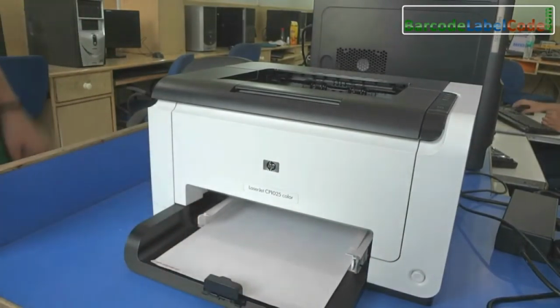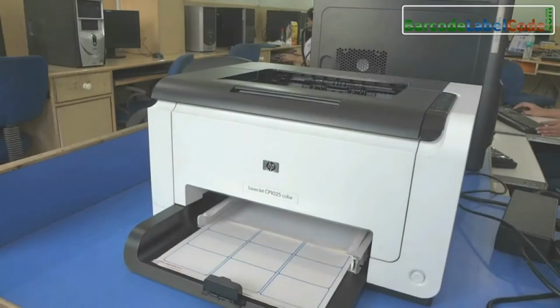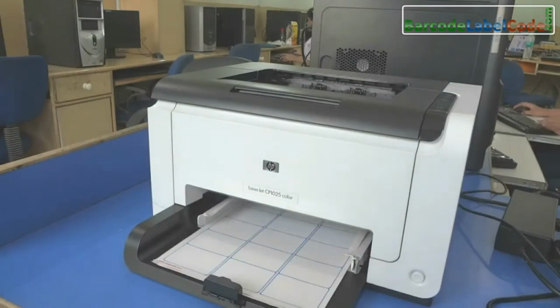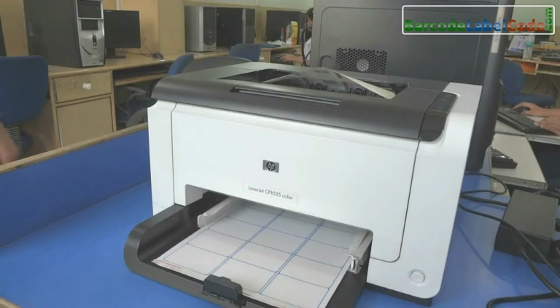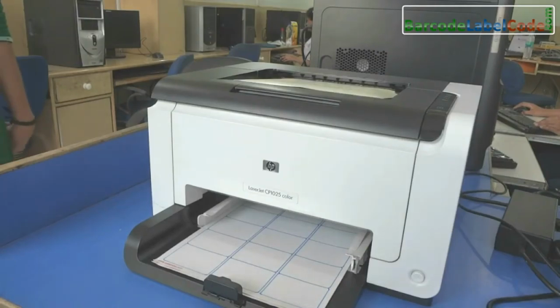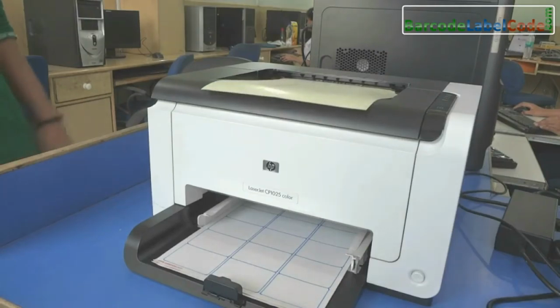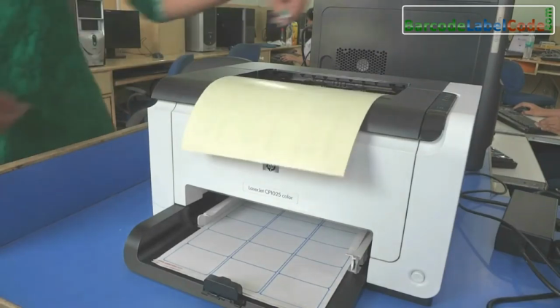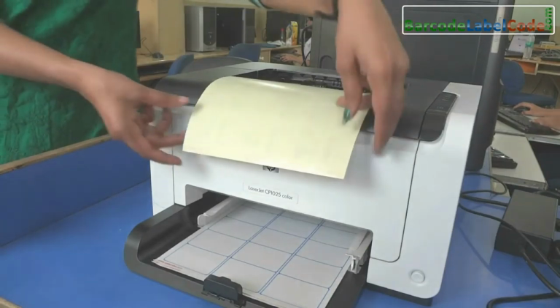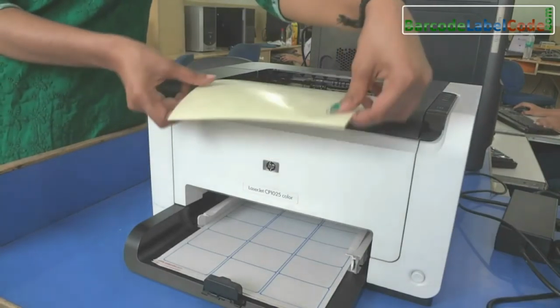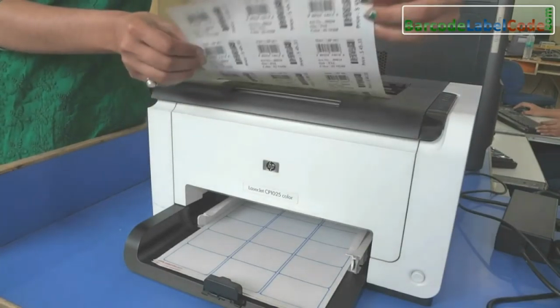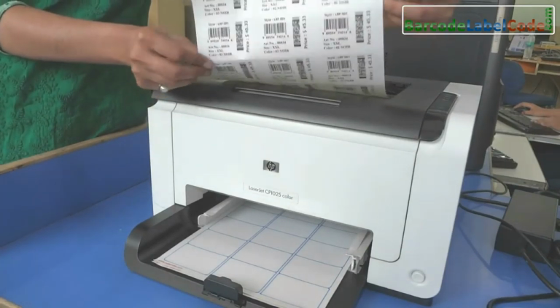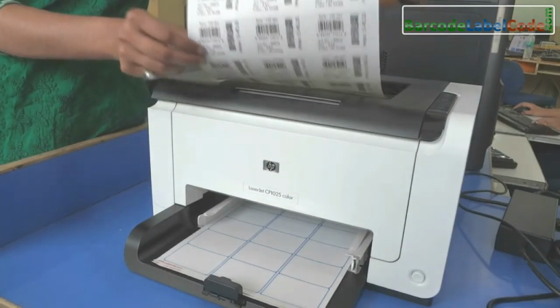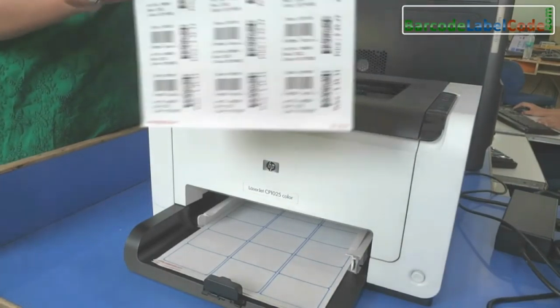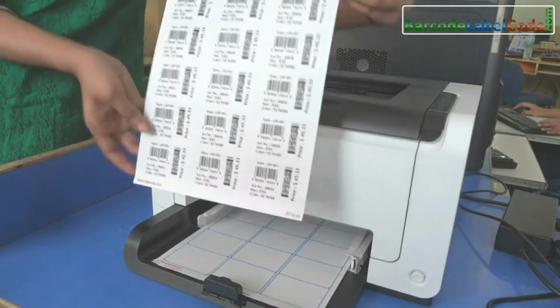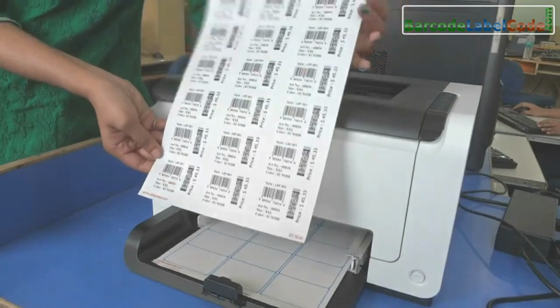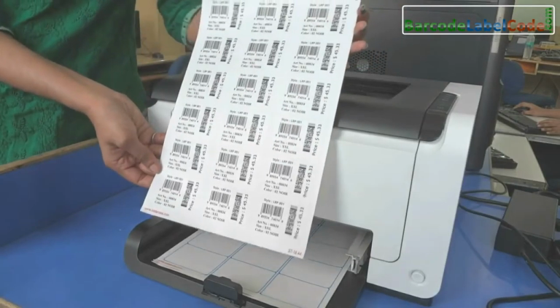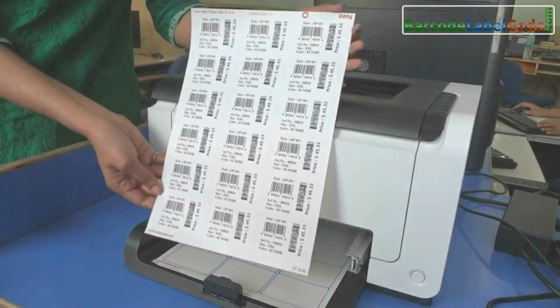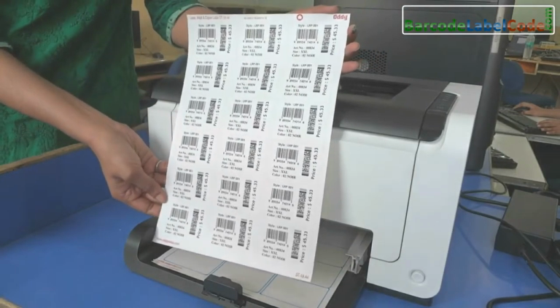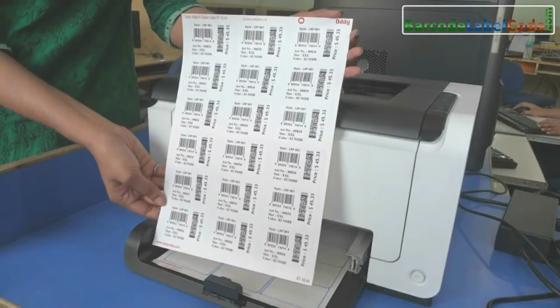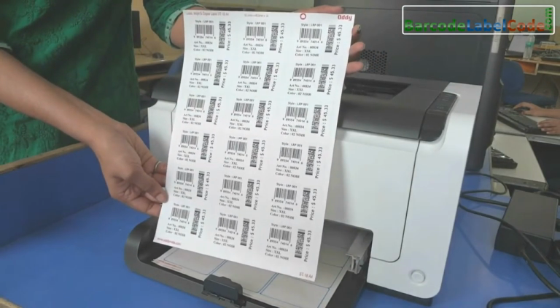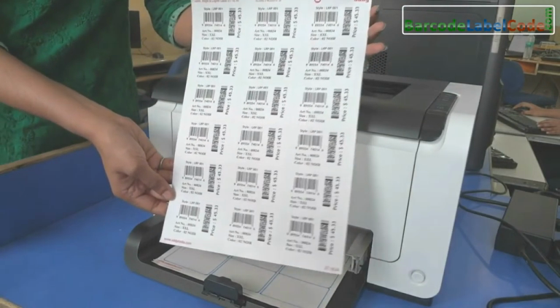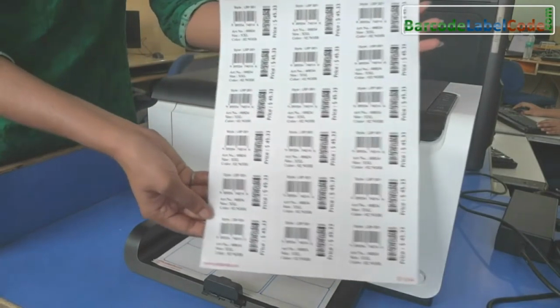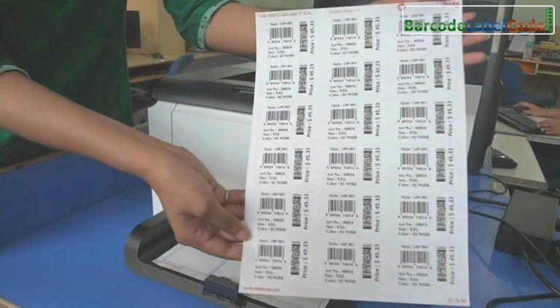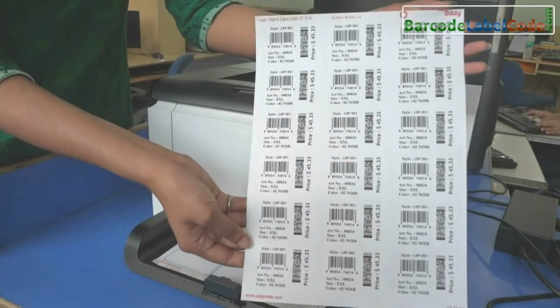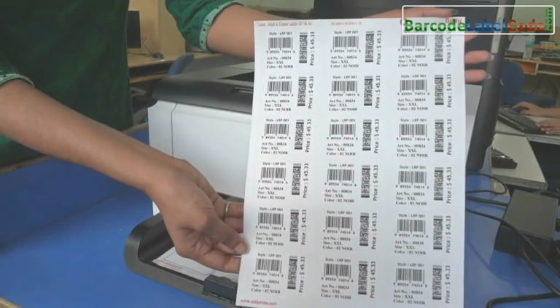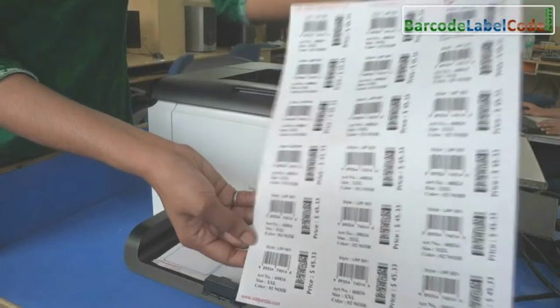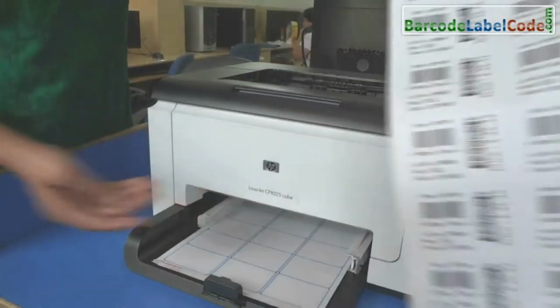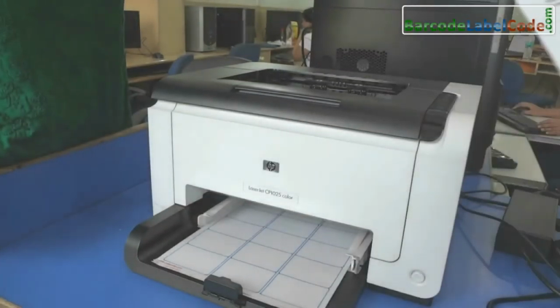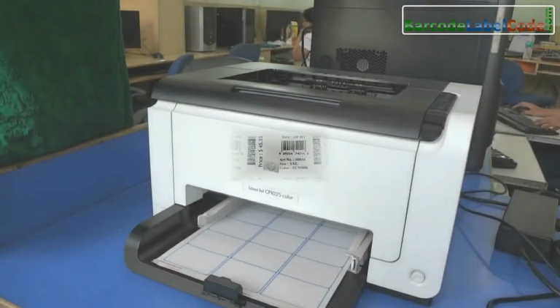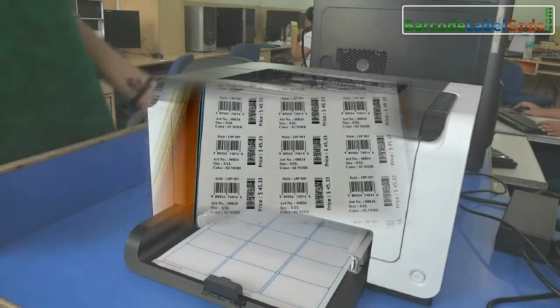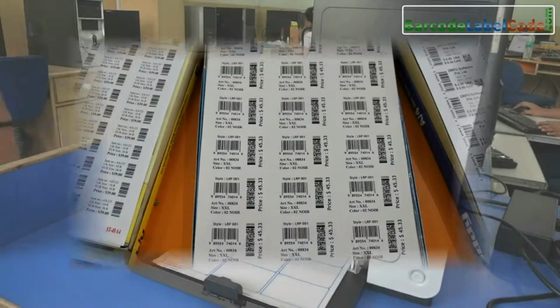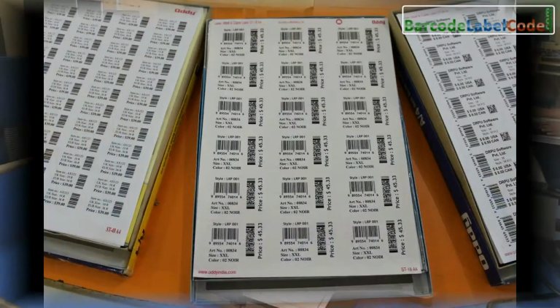Flexibility and low cost make heat form labels an excellent choice for on-site, on-demand printing. Labels are ideal for utilizing your standard home or office printer.